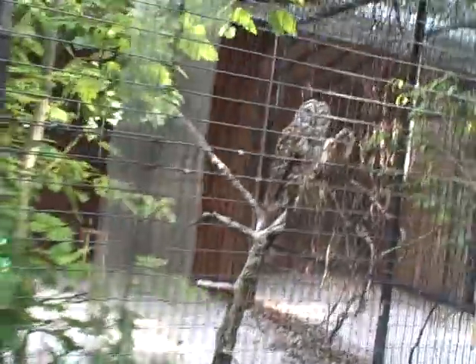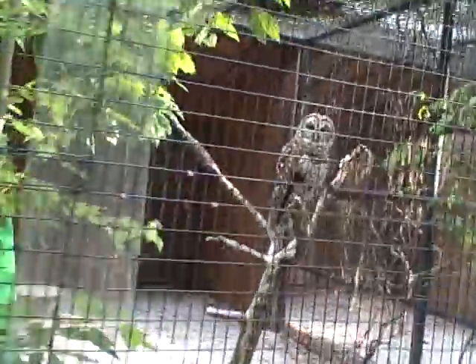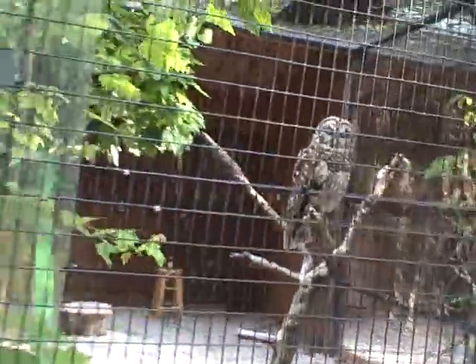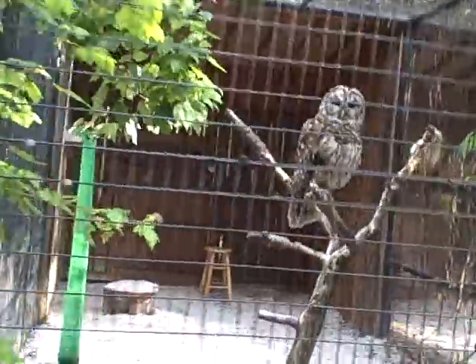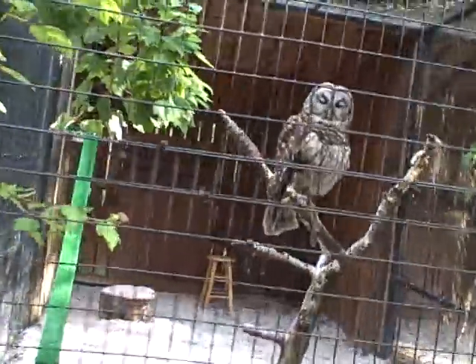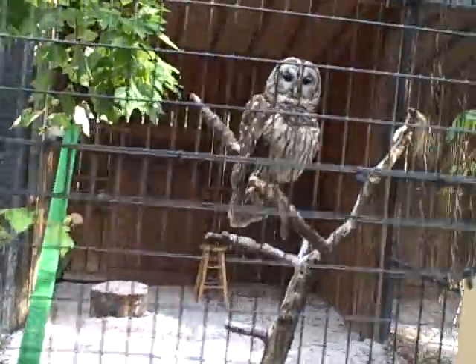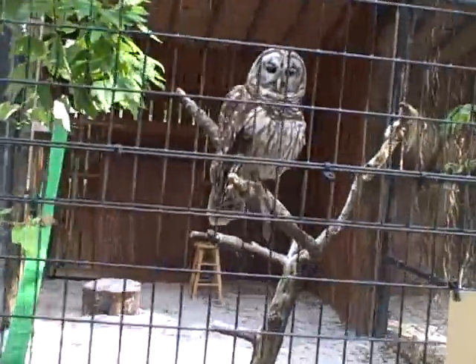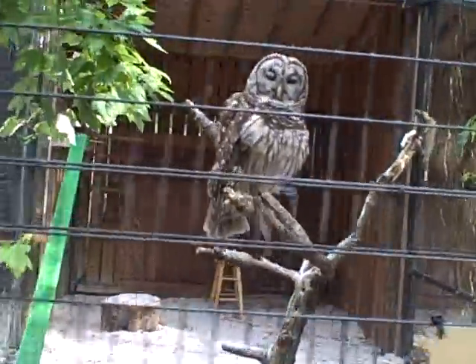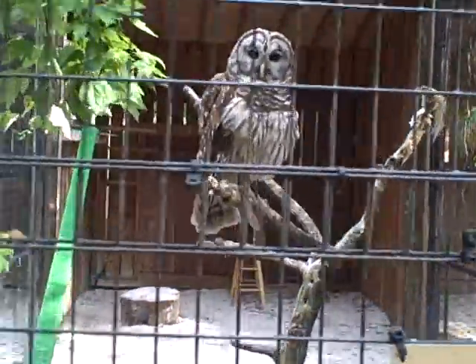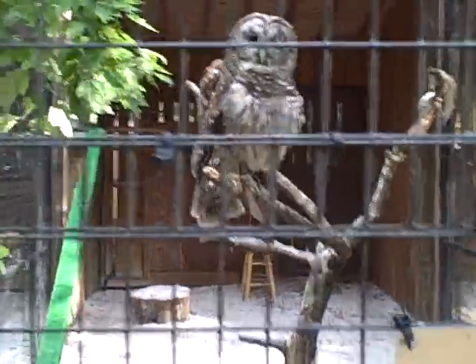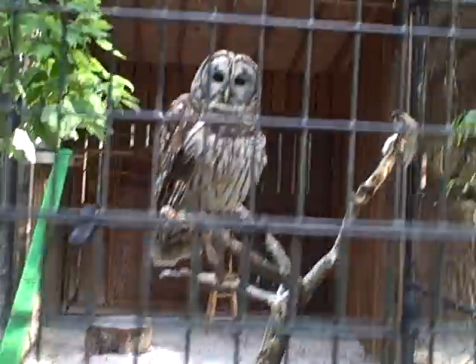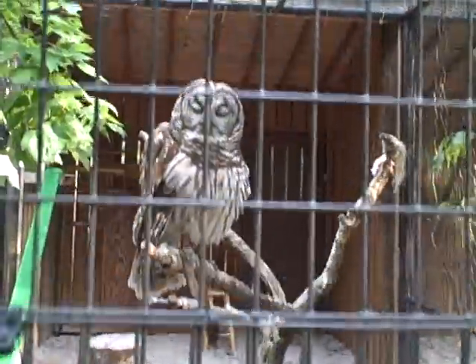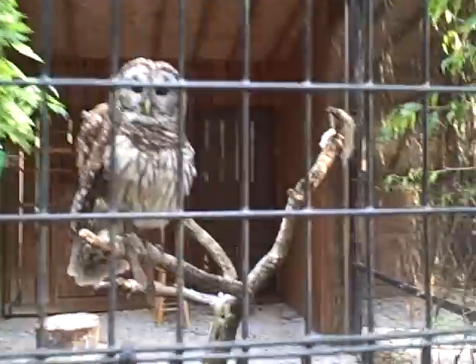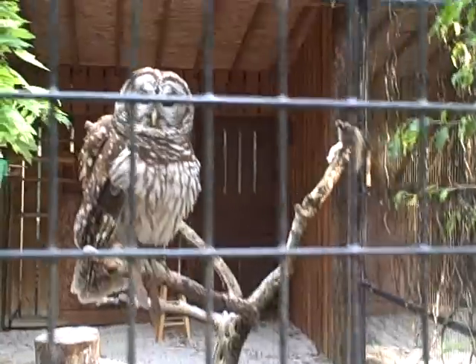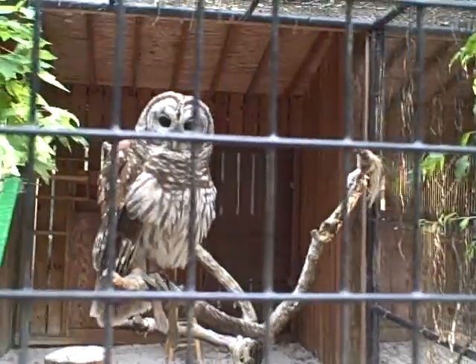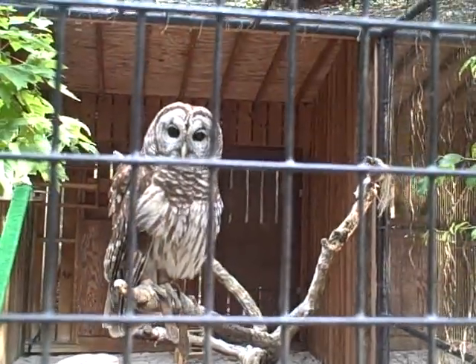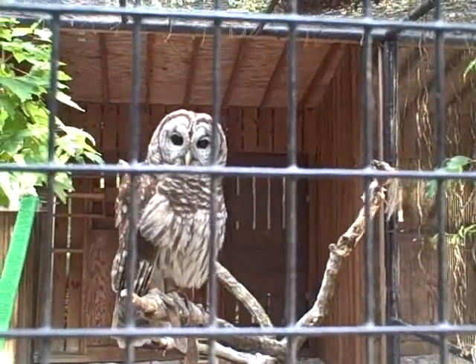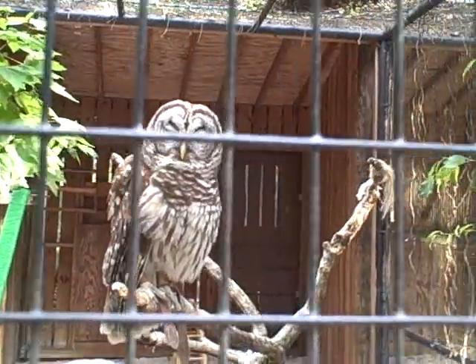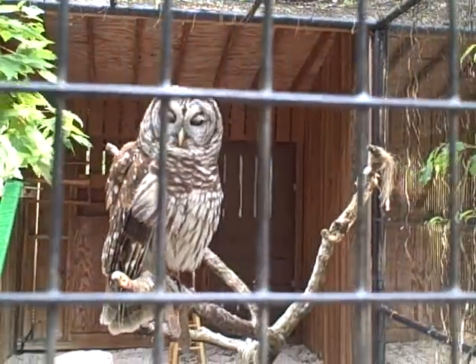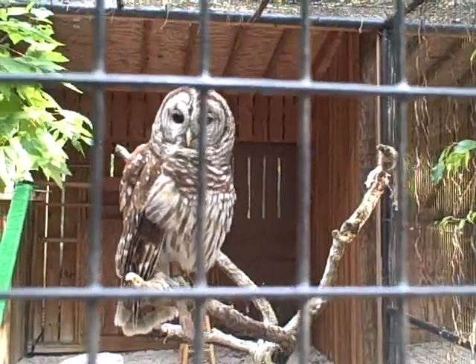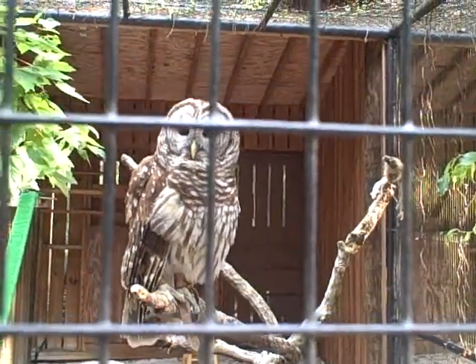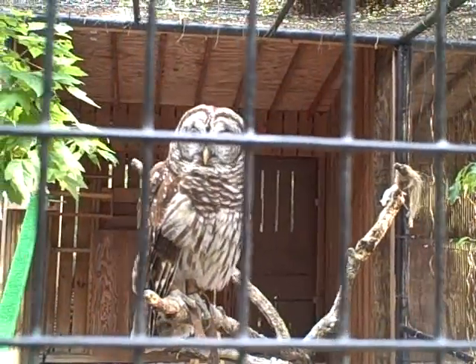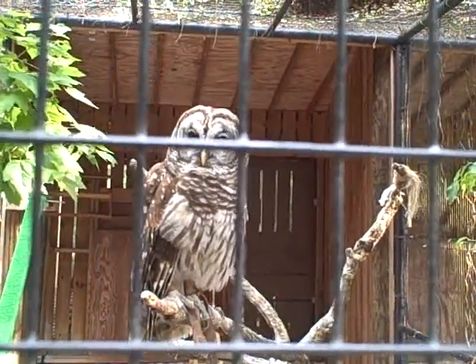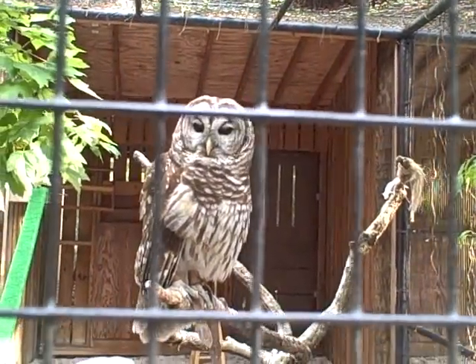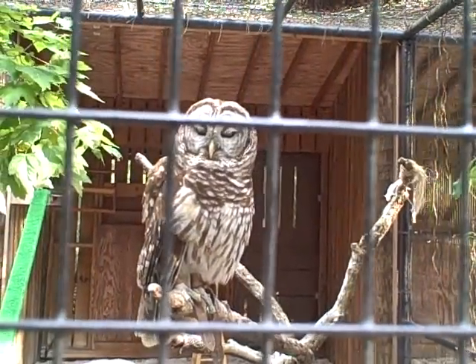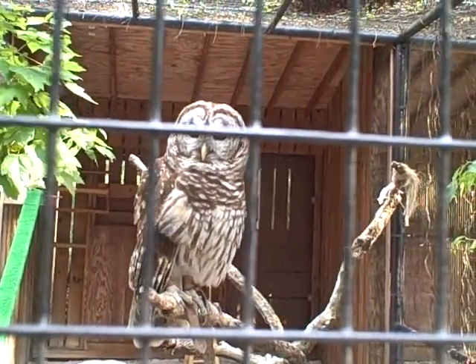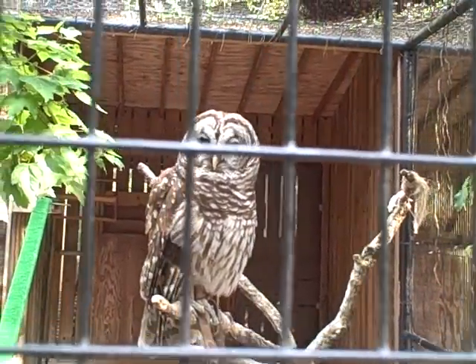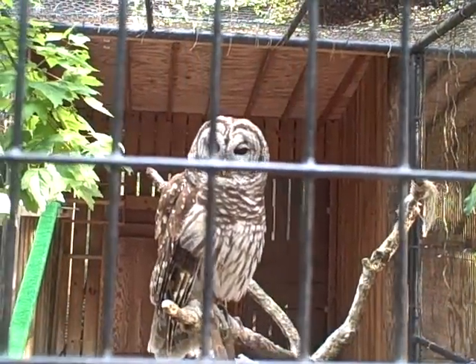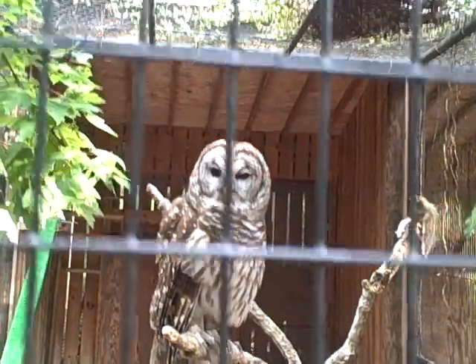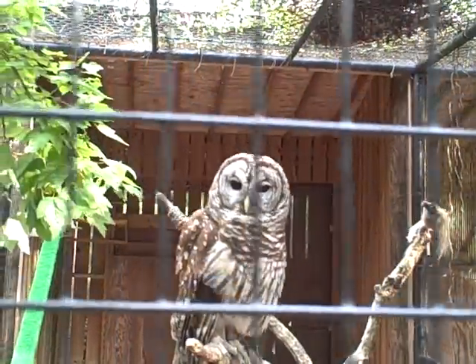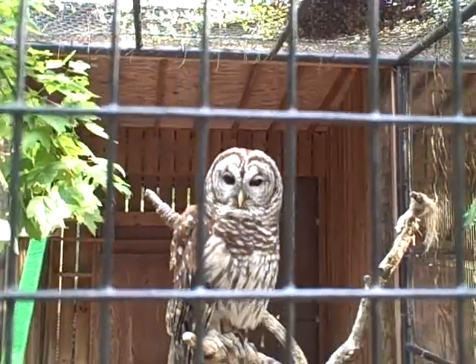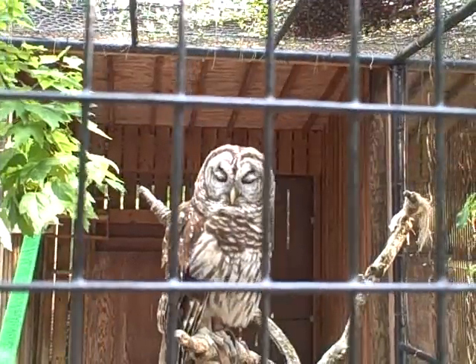Wow, look at this! Hey buddy — this is a barred owl. Hey buddy, that's a gorgeous creature right there.